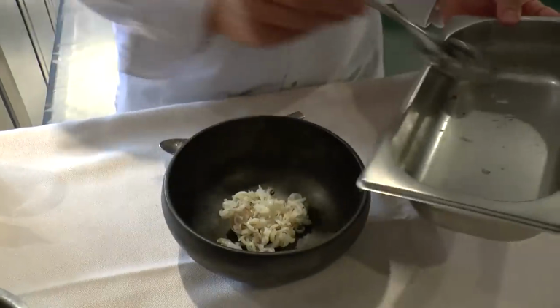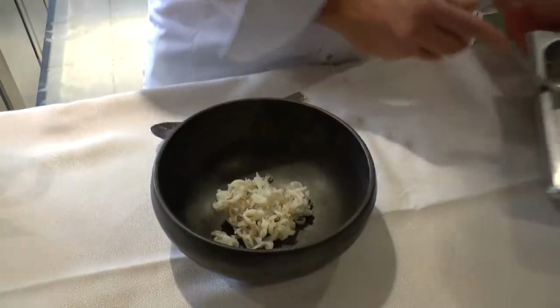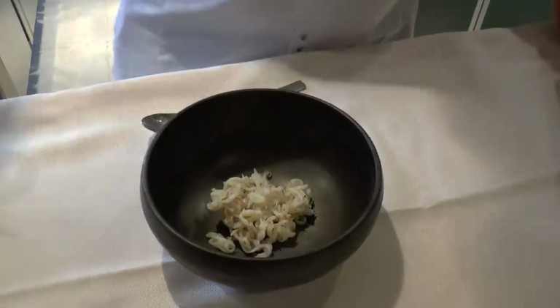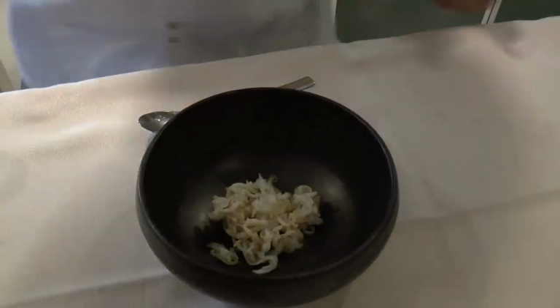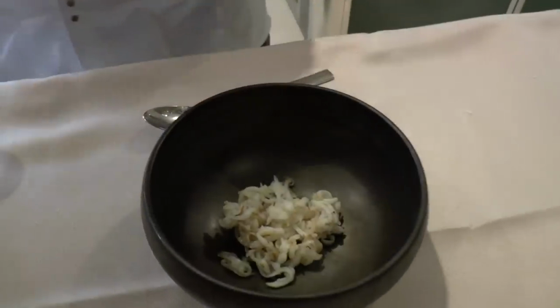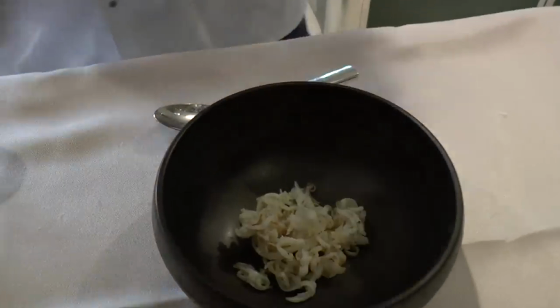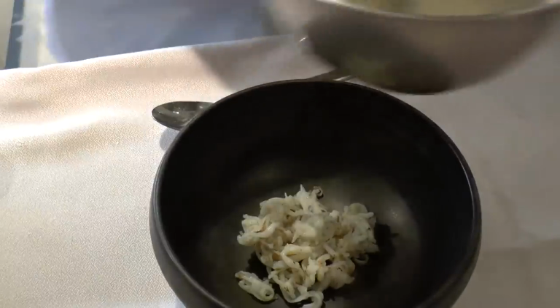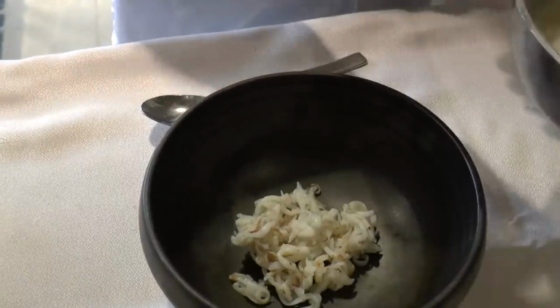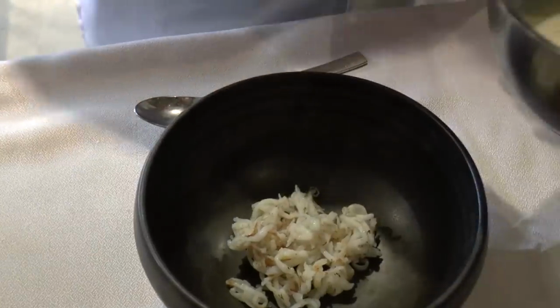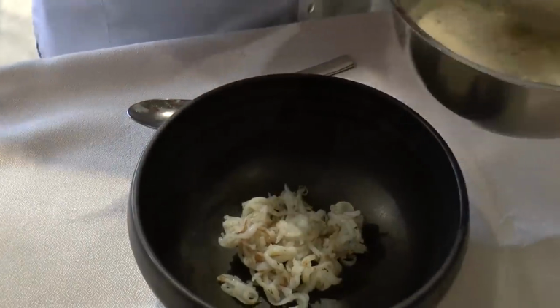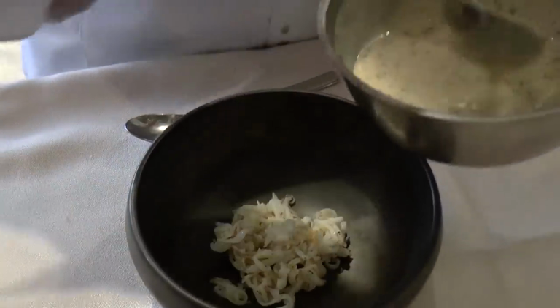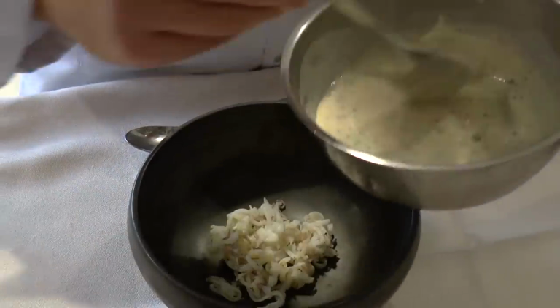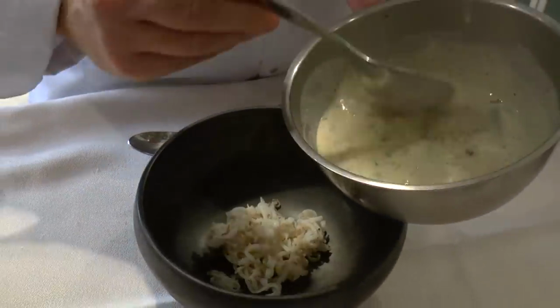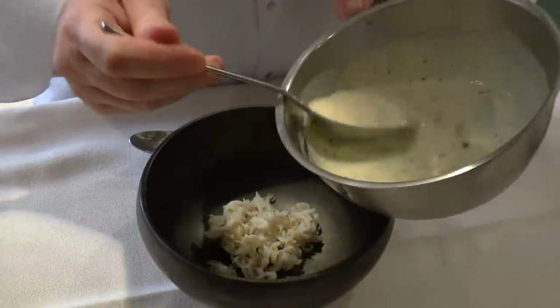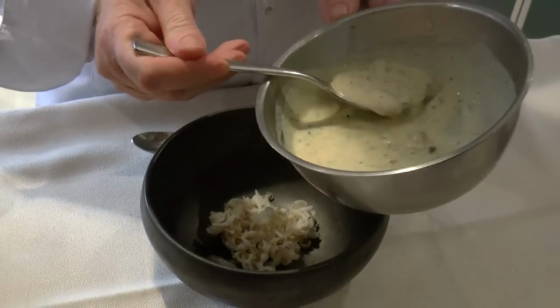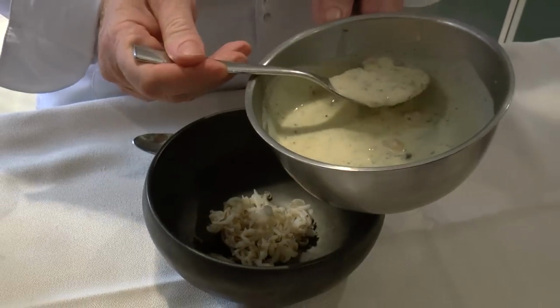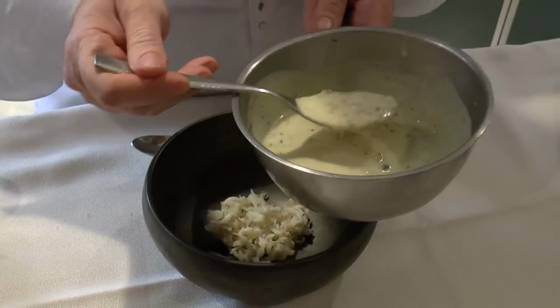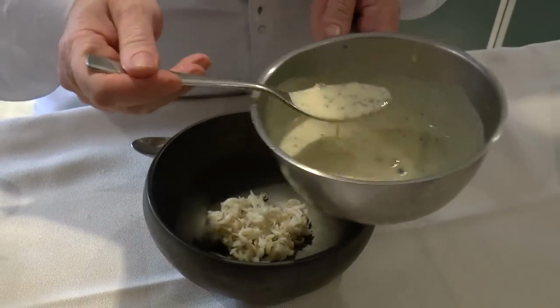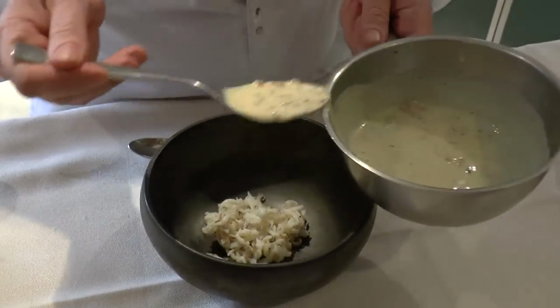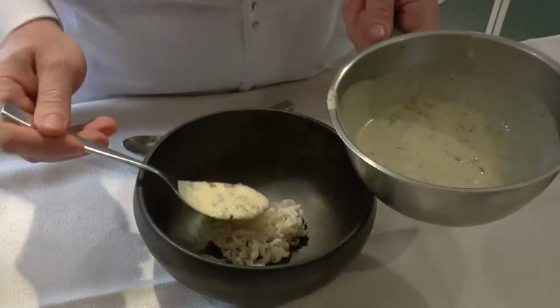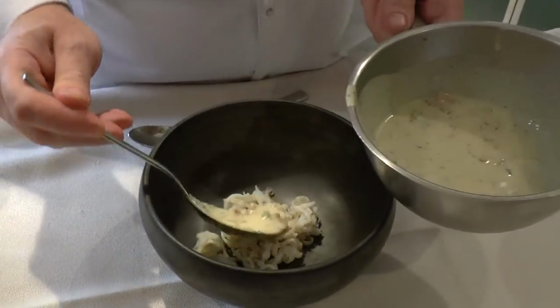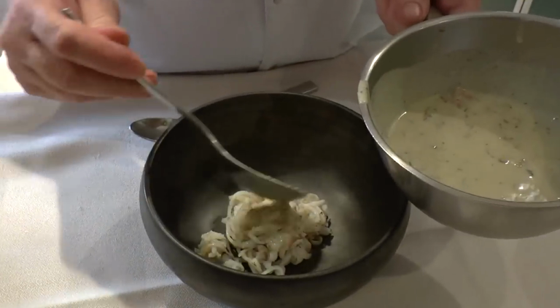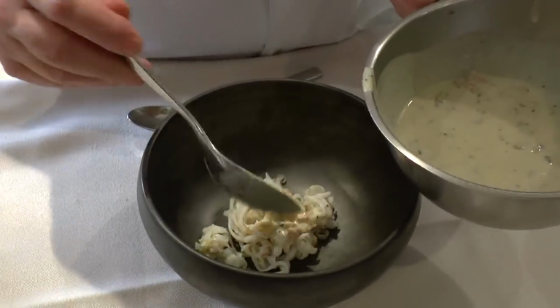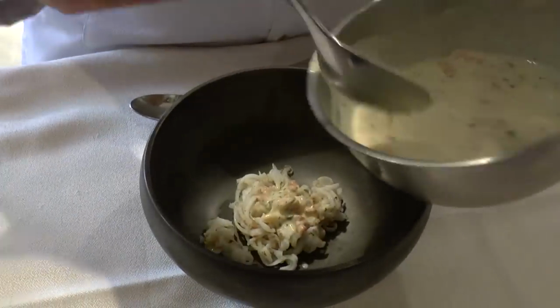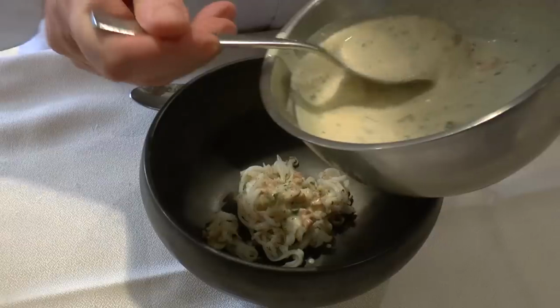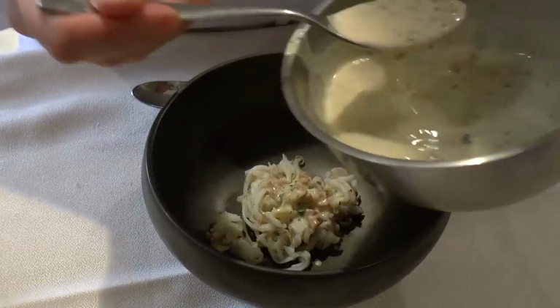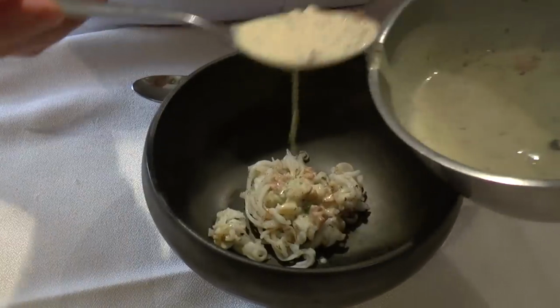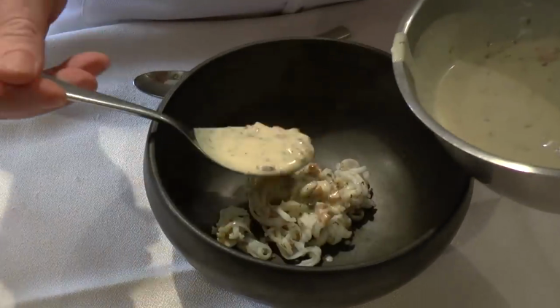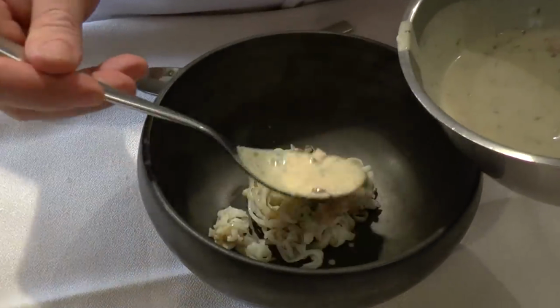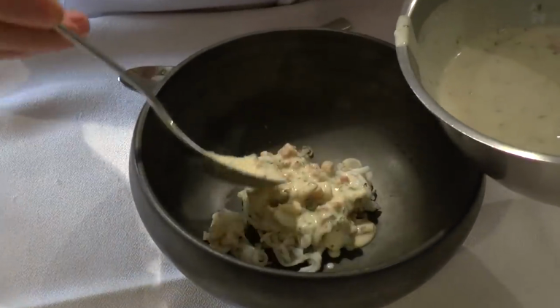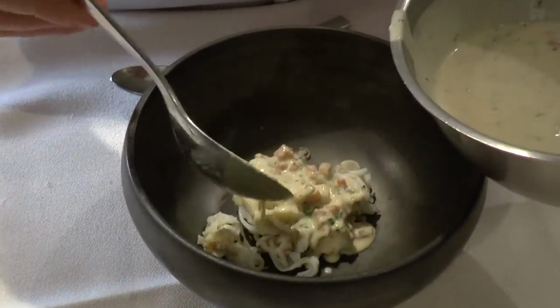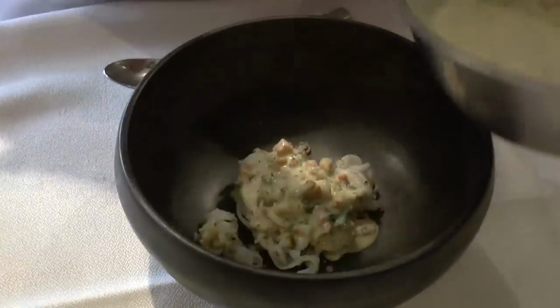We have a traditional Italian carbonara with egg, parmesan and ham — guanciale. So we put the carbonara on the squid.